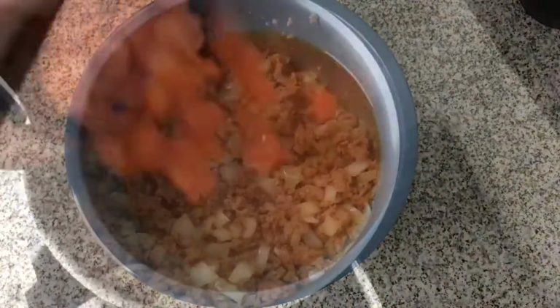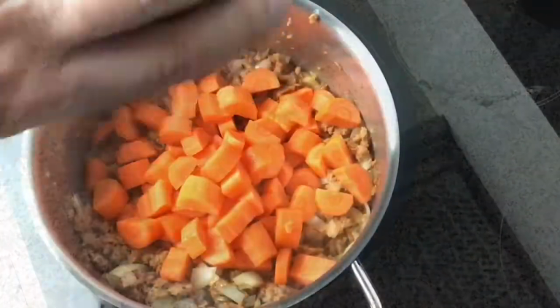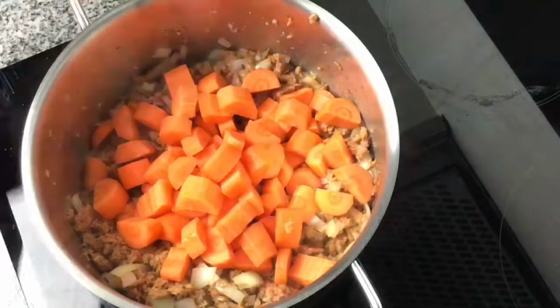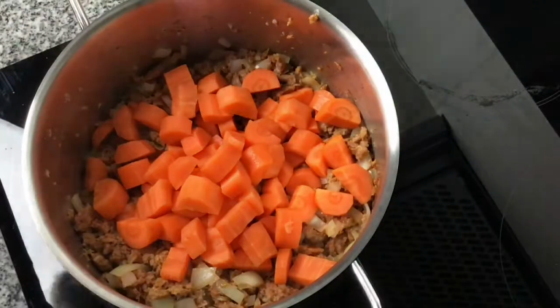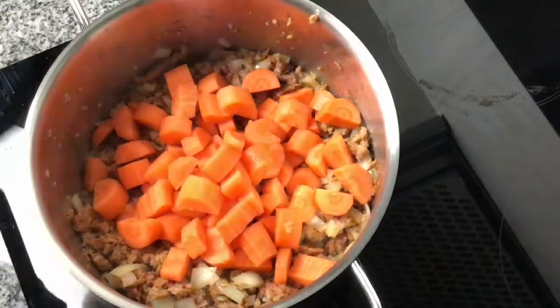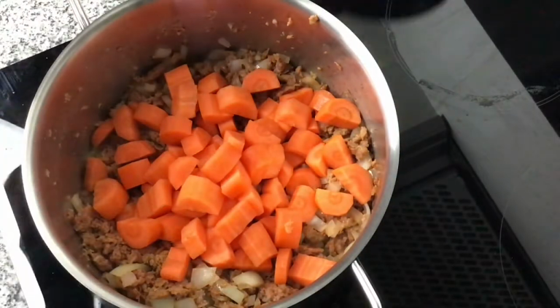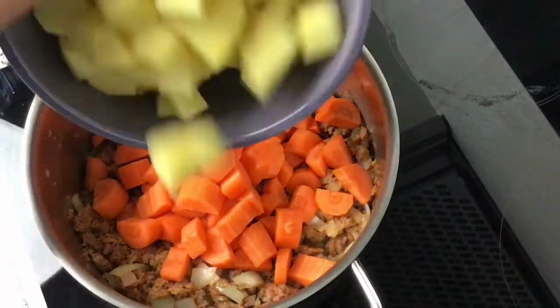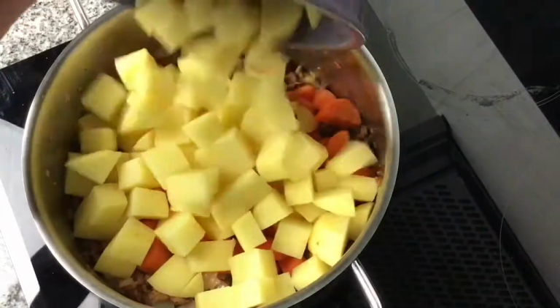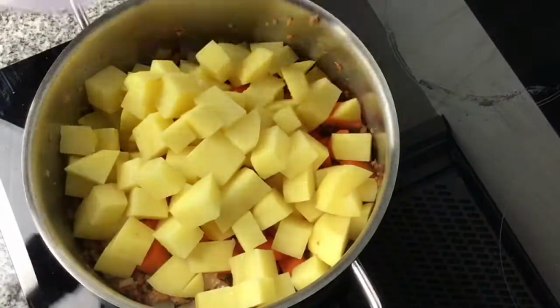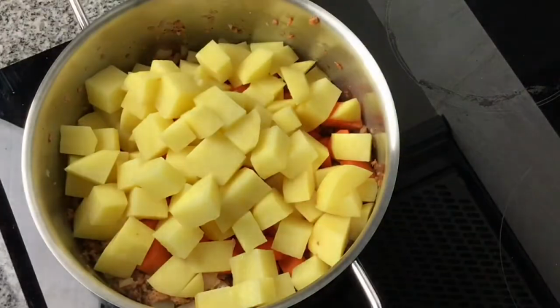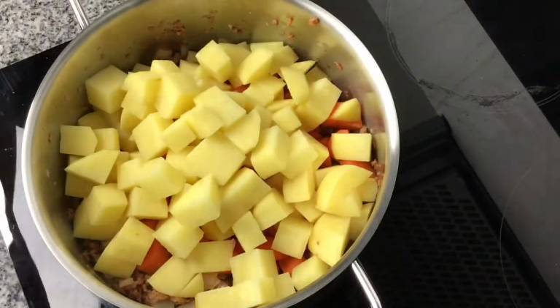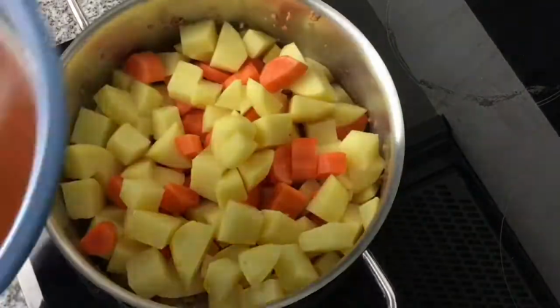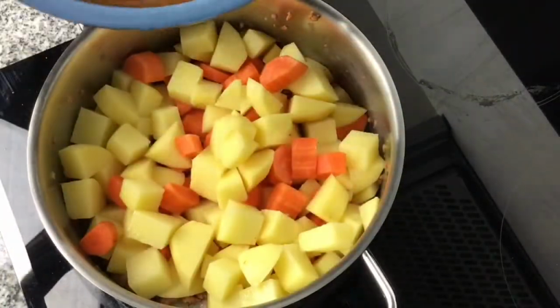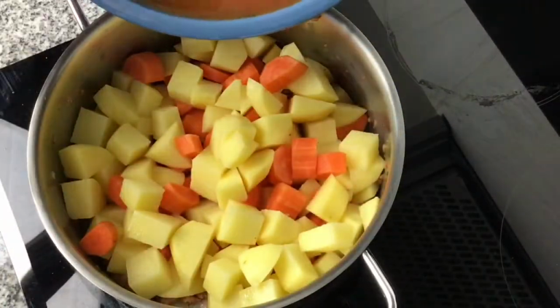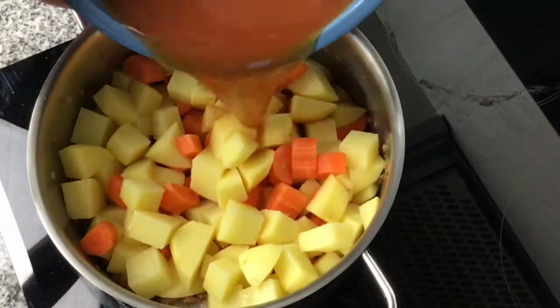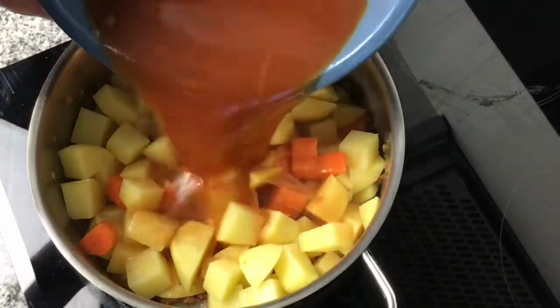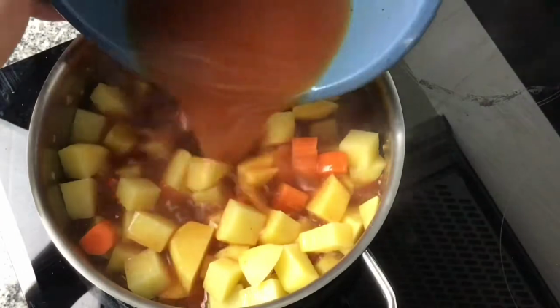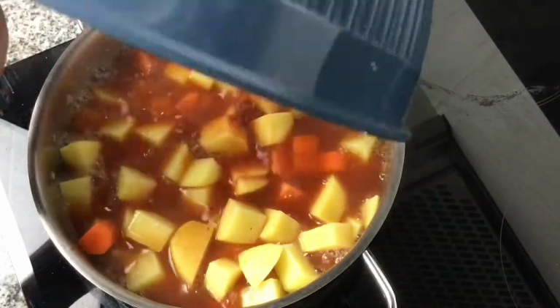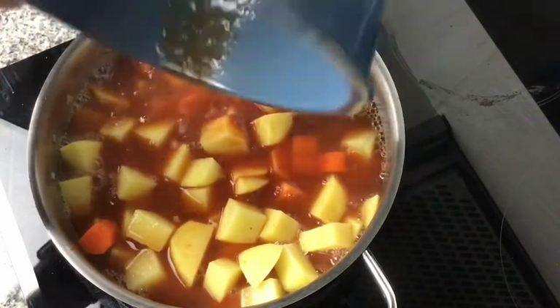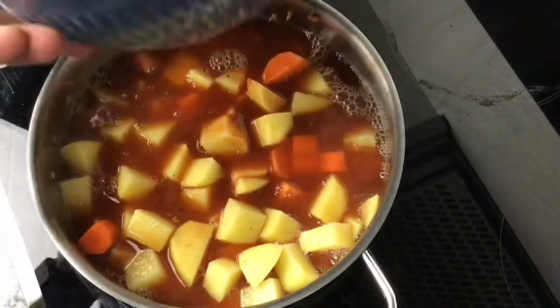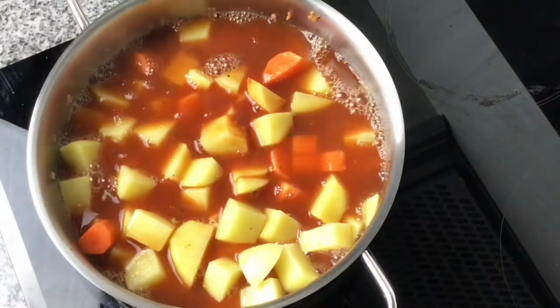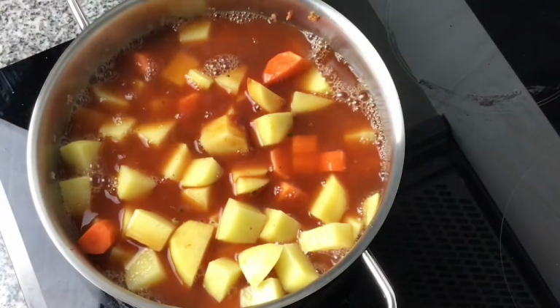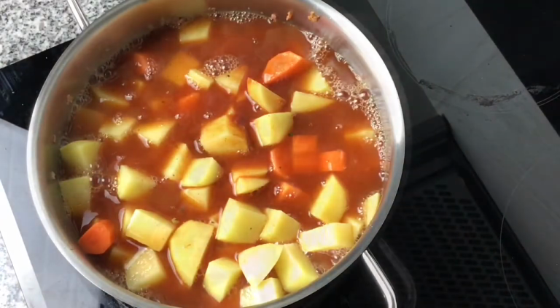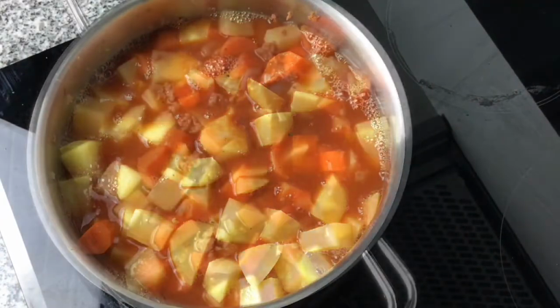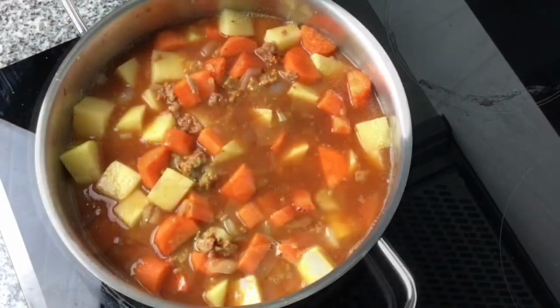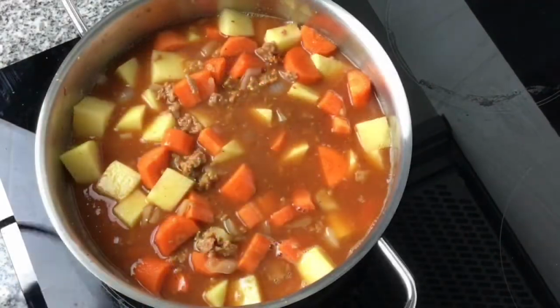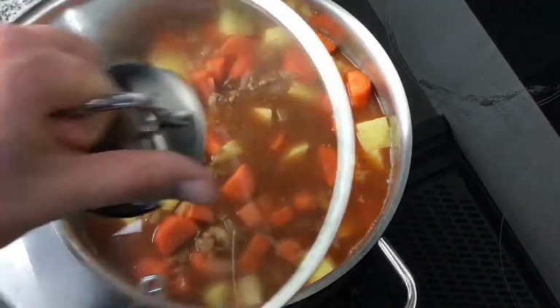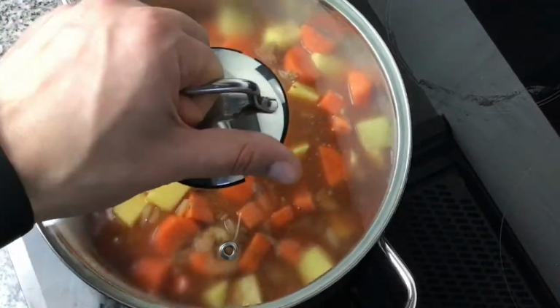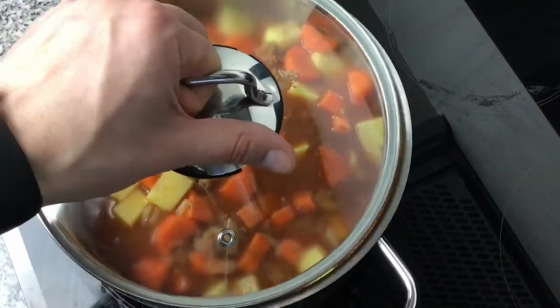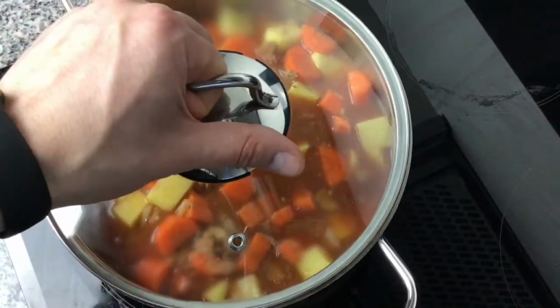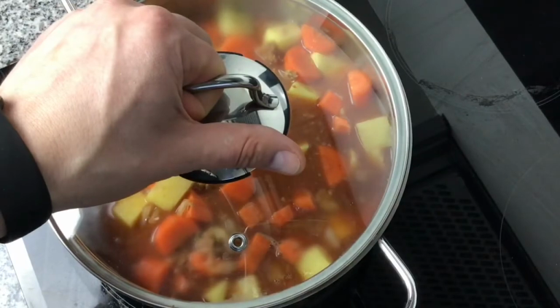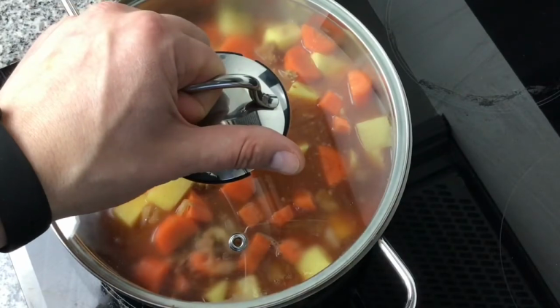The mince, onion and garlic are pretty much cooked, so I'm going to add in now the carrots and the potatoes, and then put in the gravy mixture so it just covers all the ingredients. Put the lid on and cook it for 20 minutes.